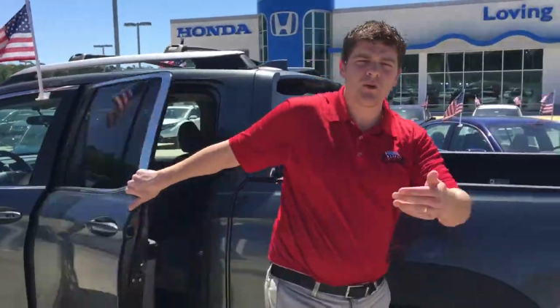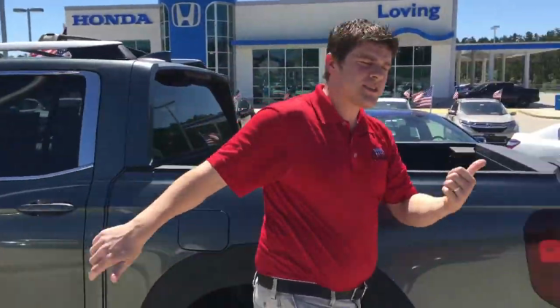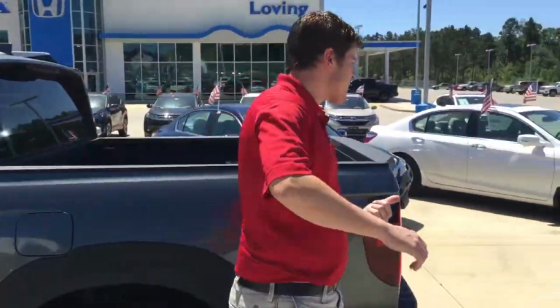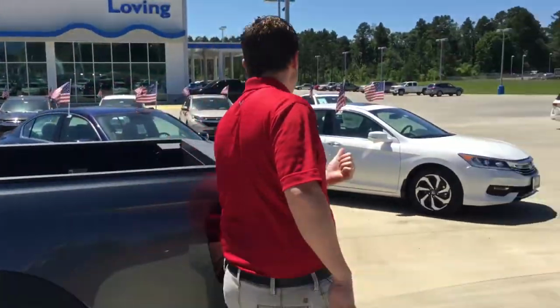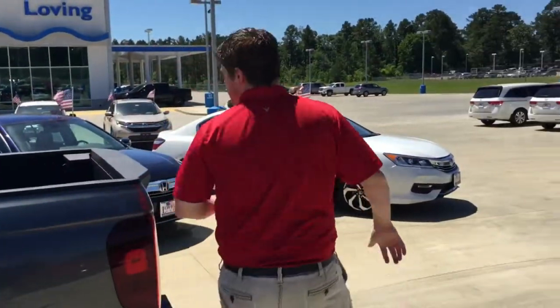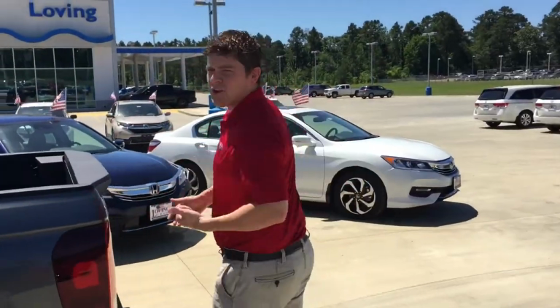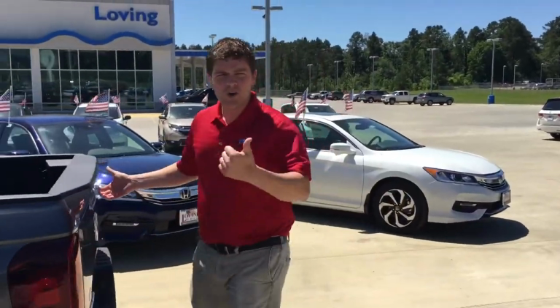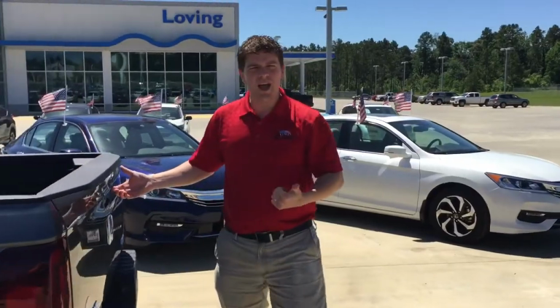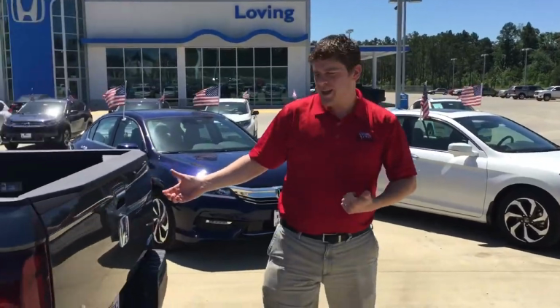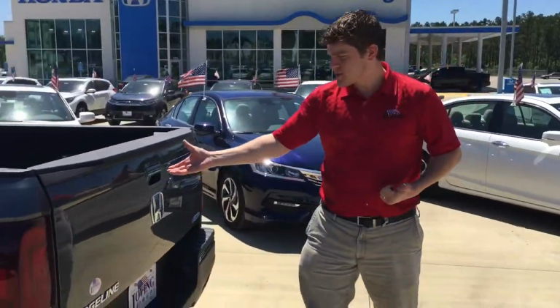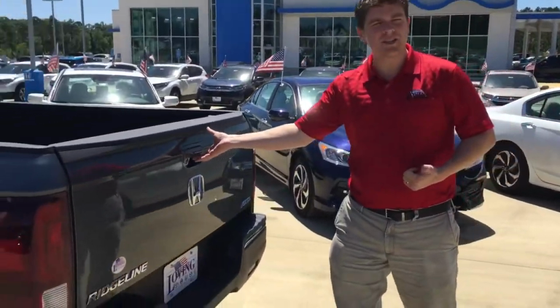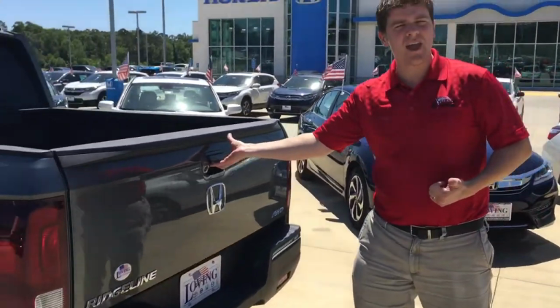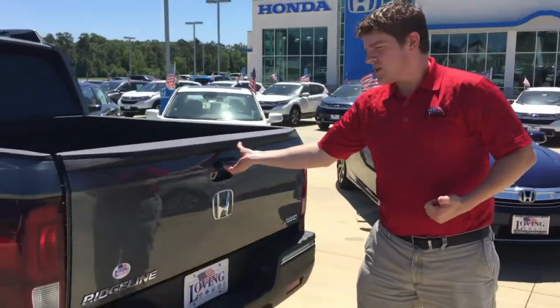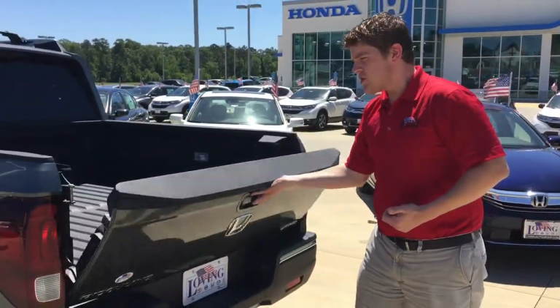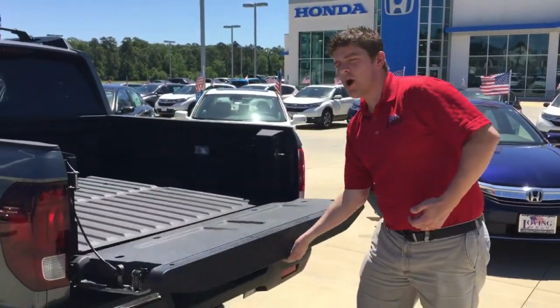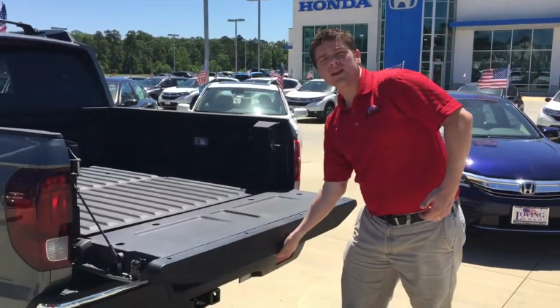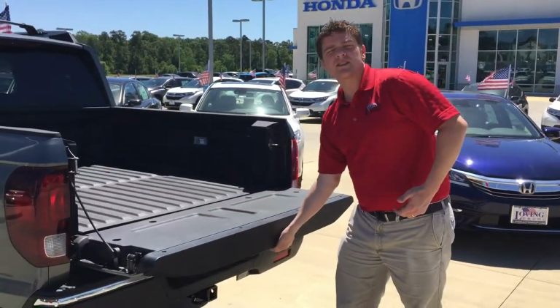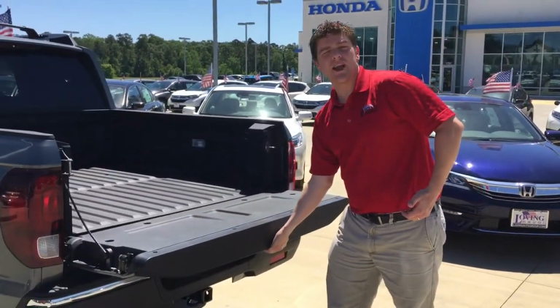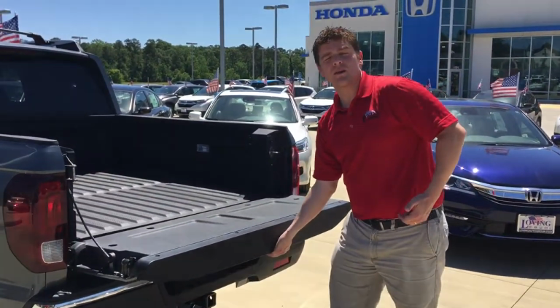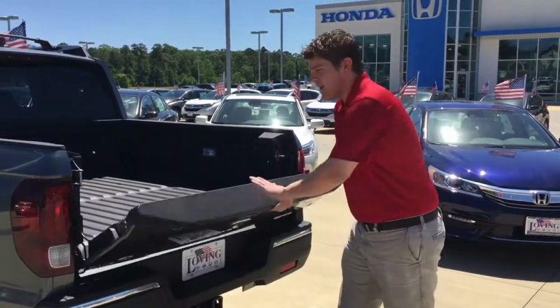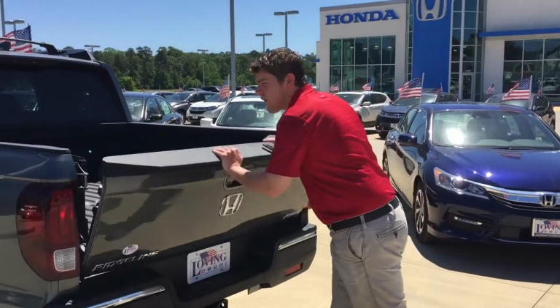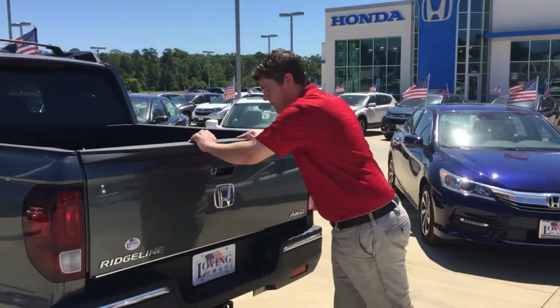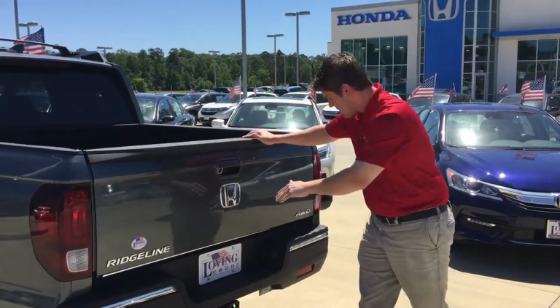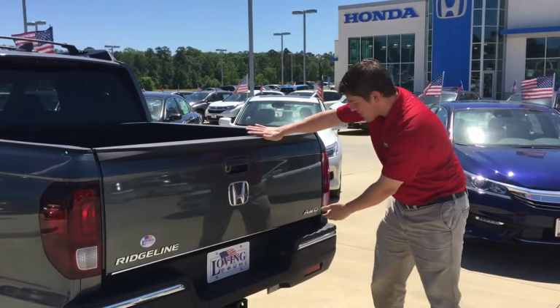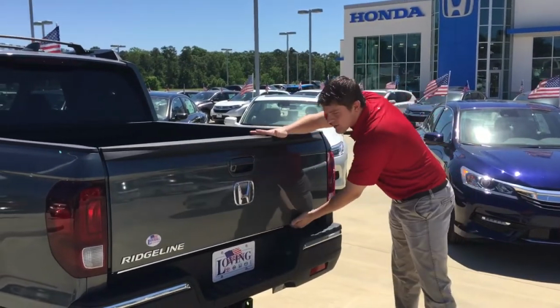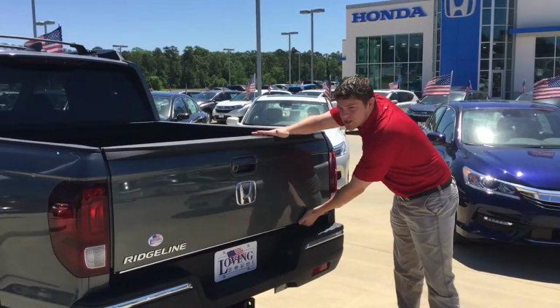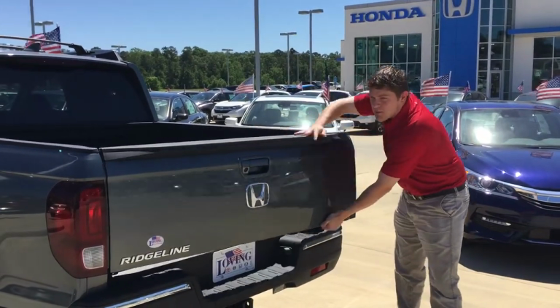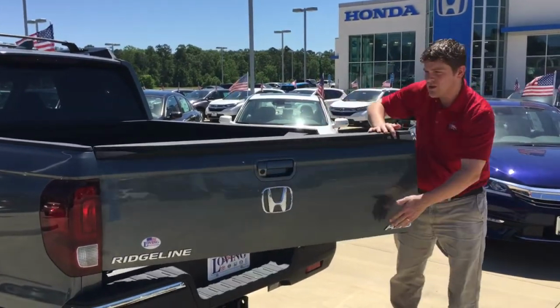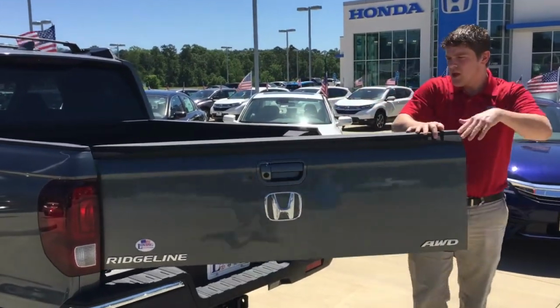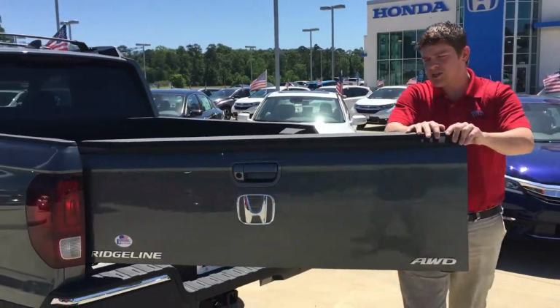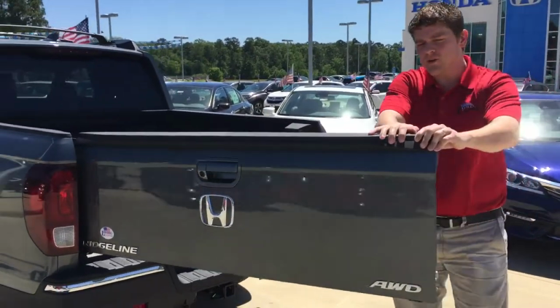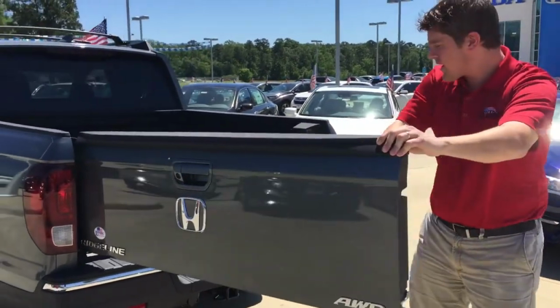If you come with me to the tailgate right here, just like on your current Ridgeline, it has a dual-action tailgate. So you can open it like this, just like any regular tailgate, or you can open it sideways just by pulling on the release handle right there.